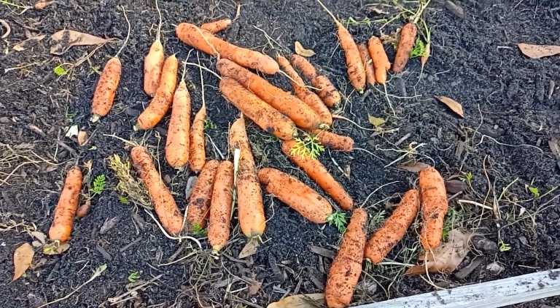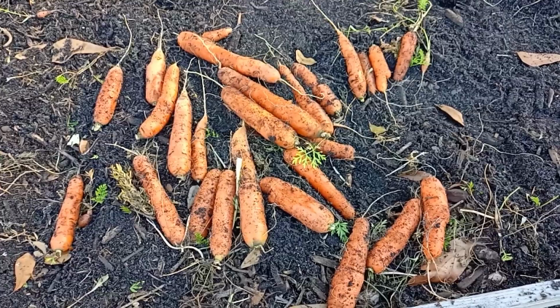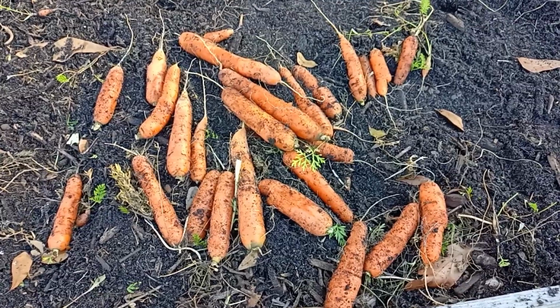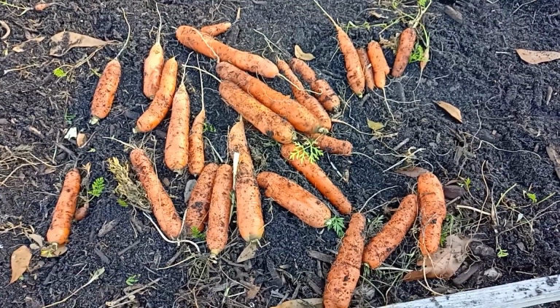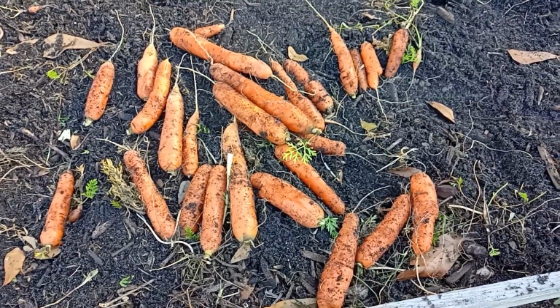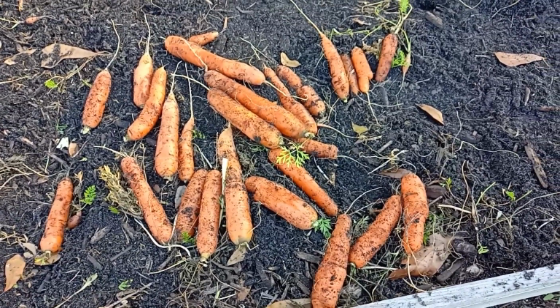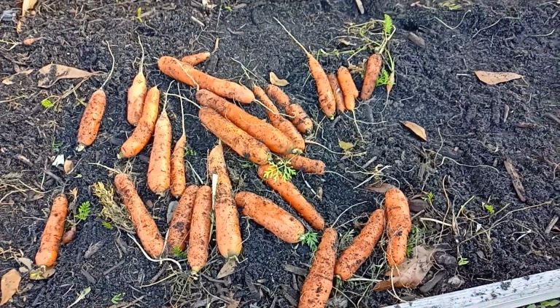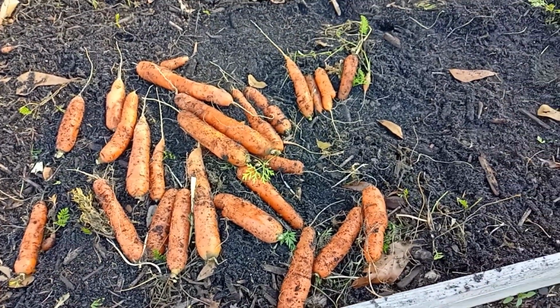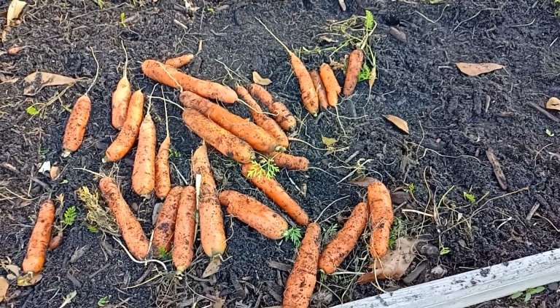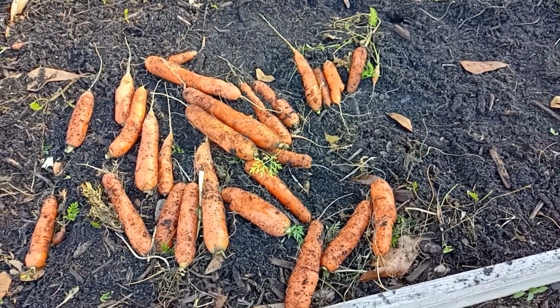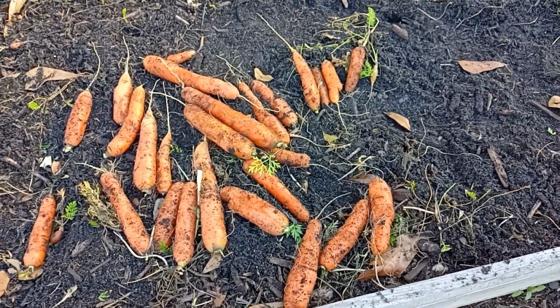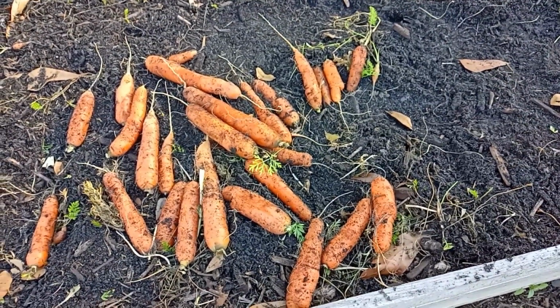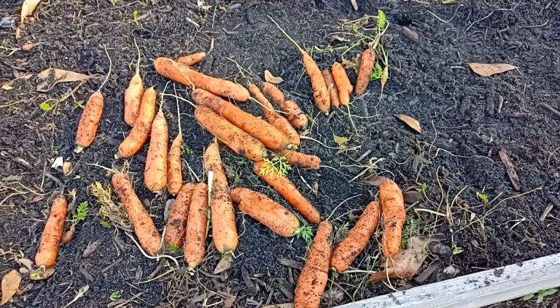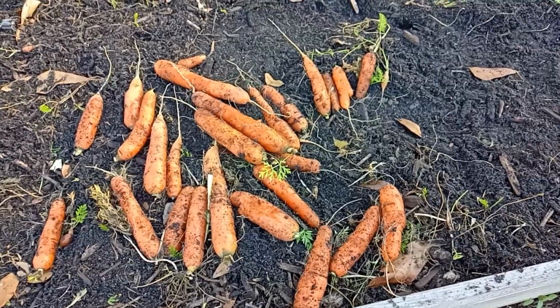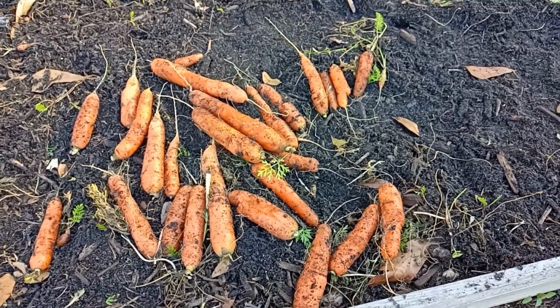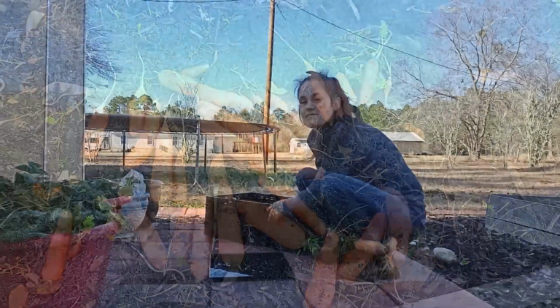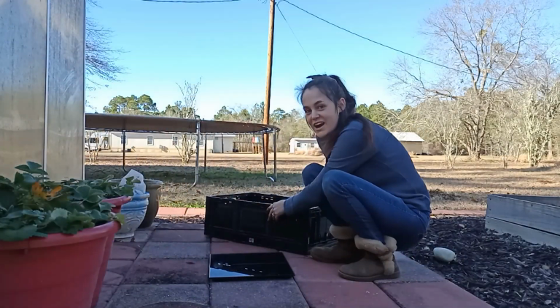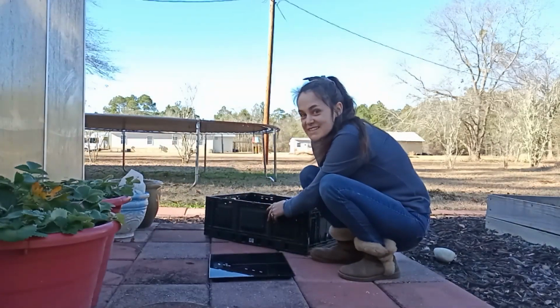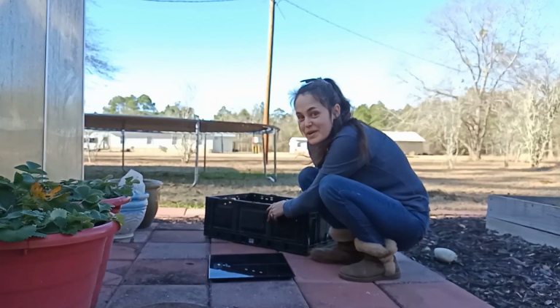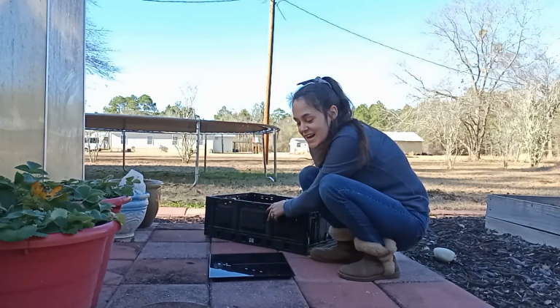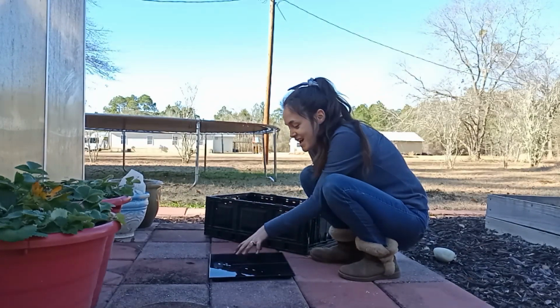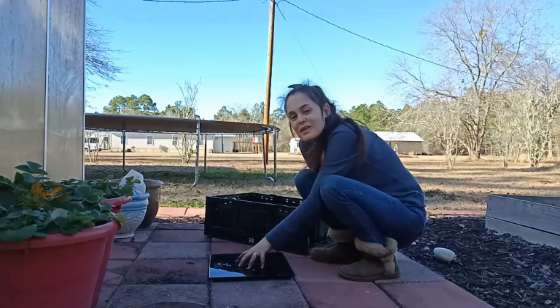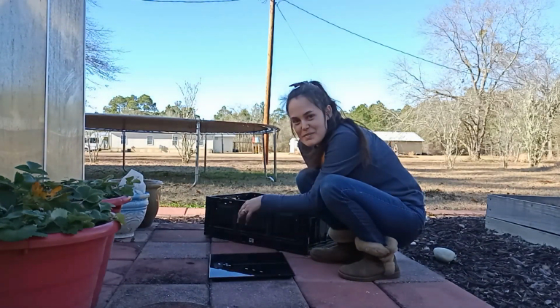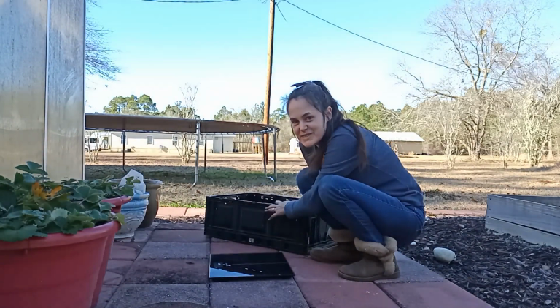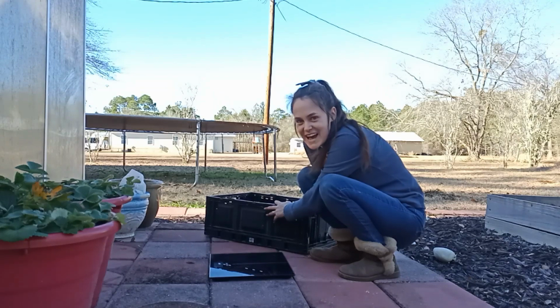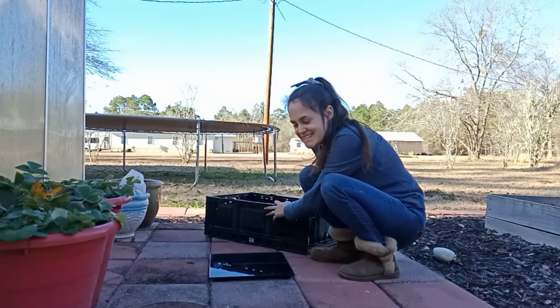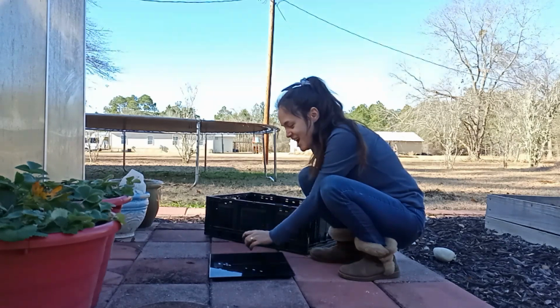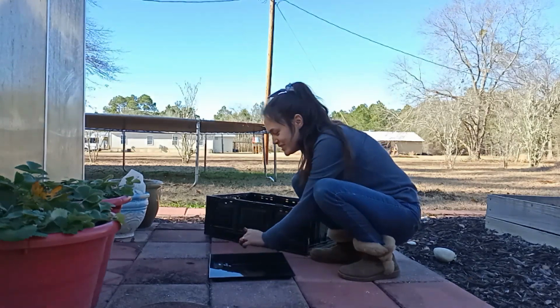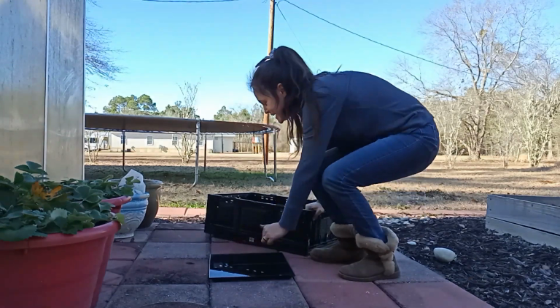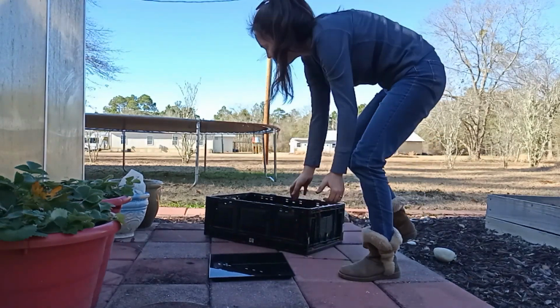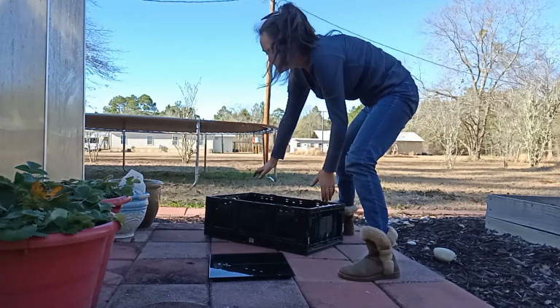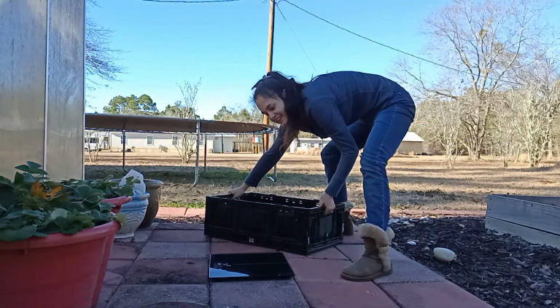You want those large pretty carrots, so let's go put these carrots on the scale and see how much we got. I literally brought my bathroom scale outside to see how many pounds we can get.